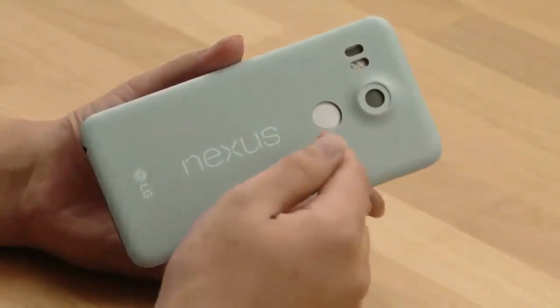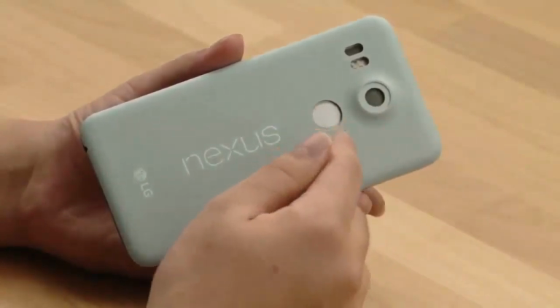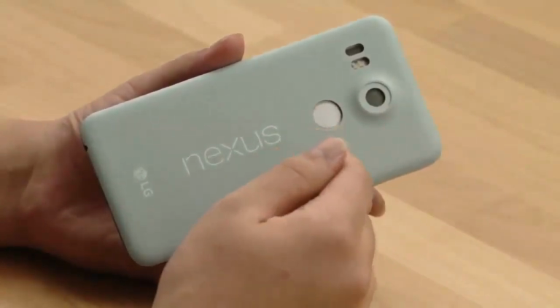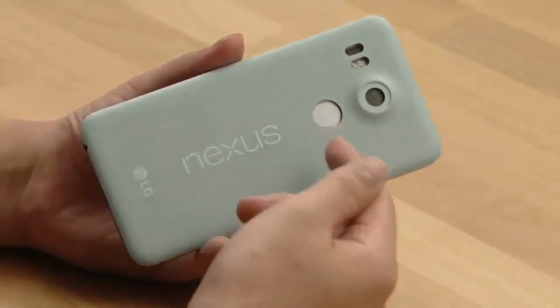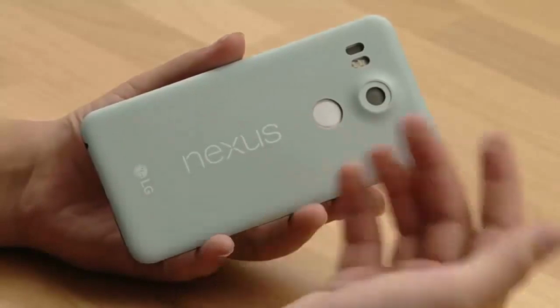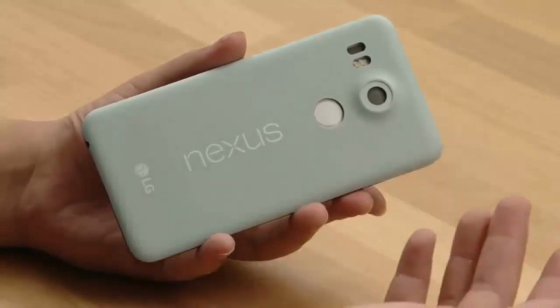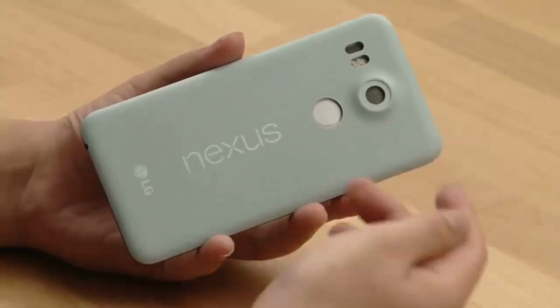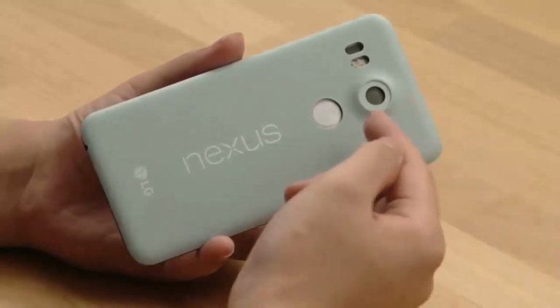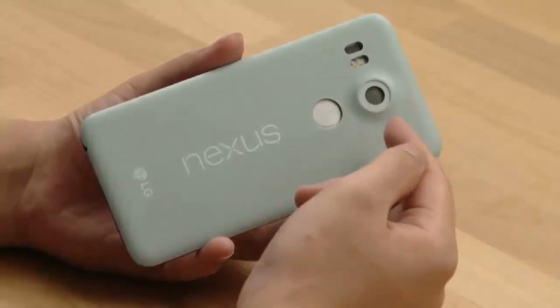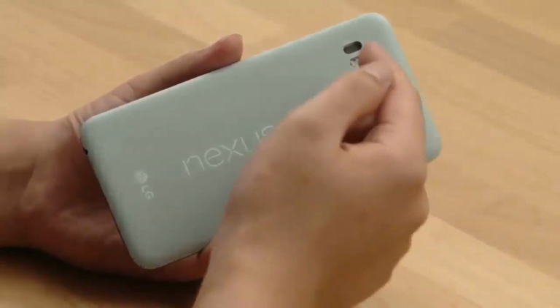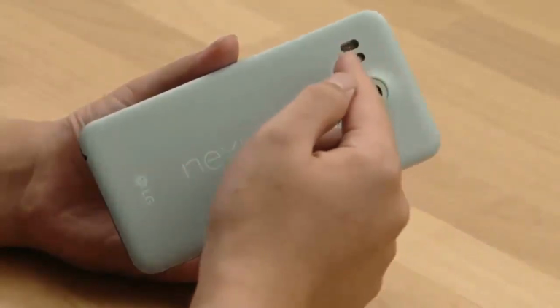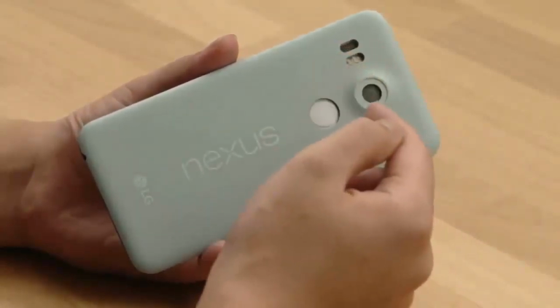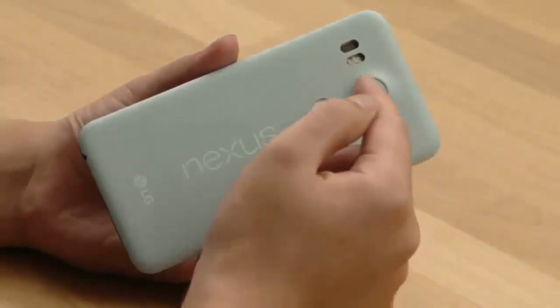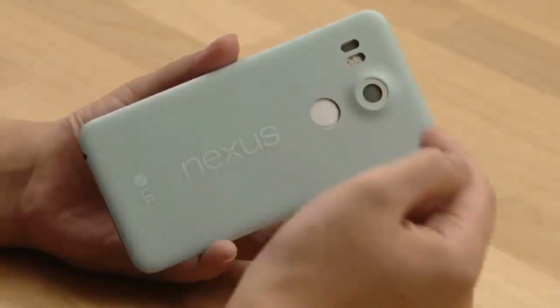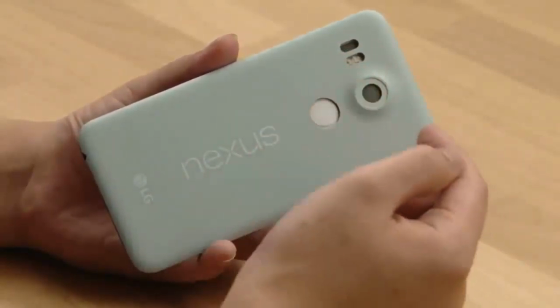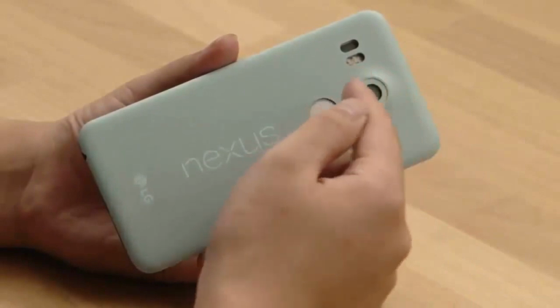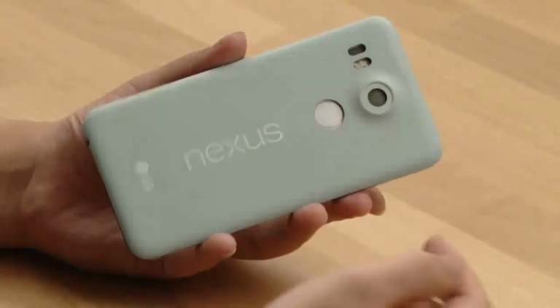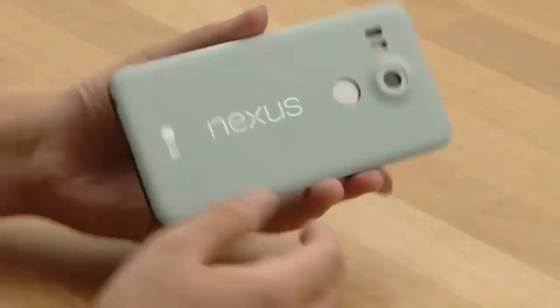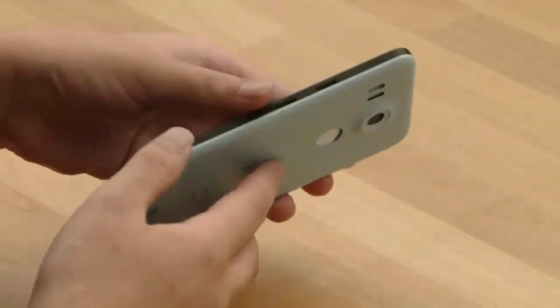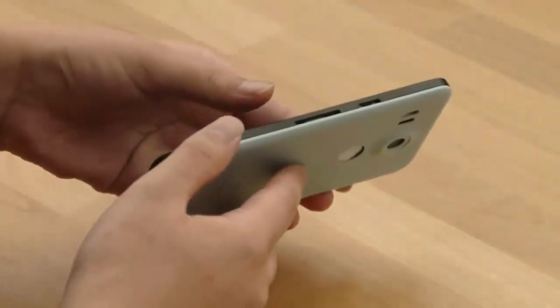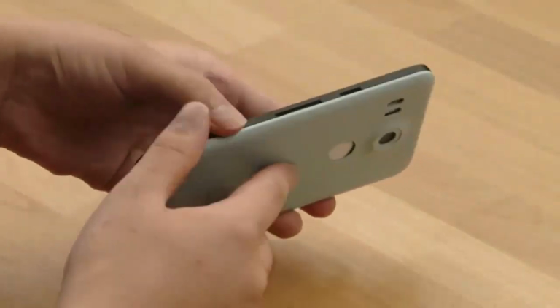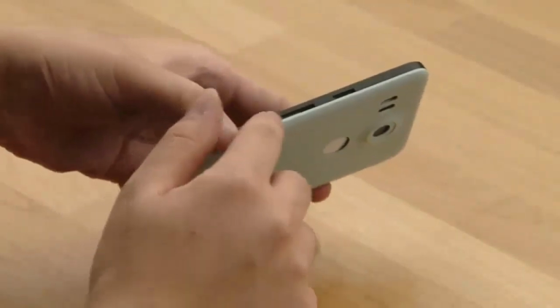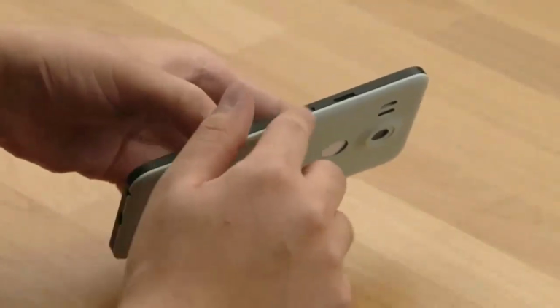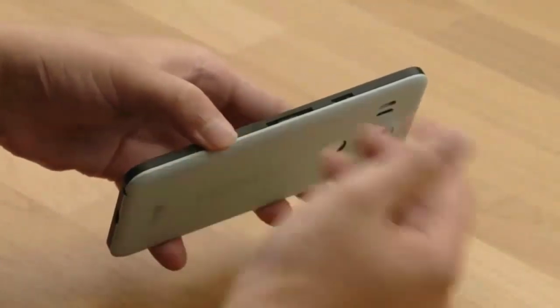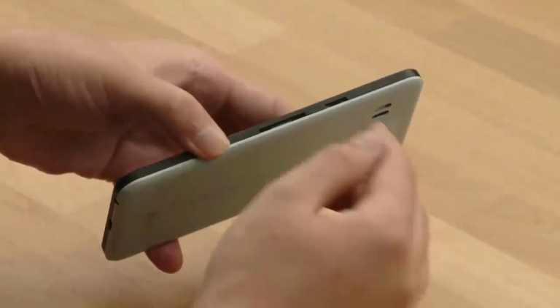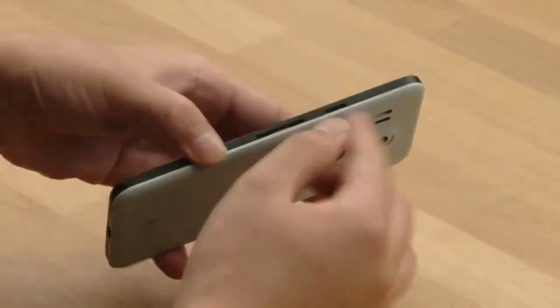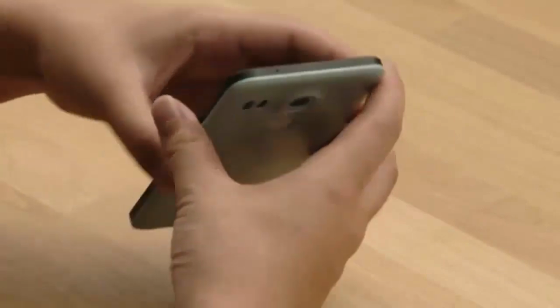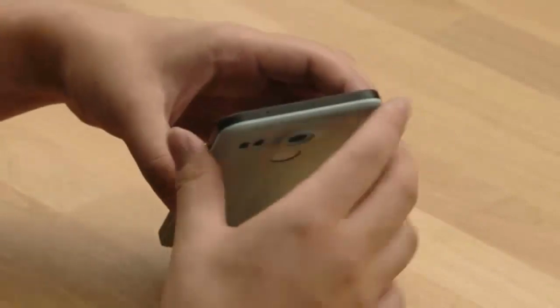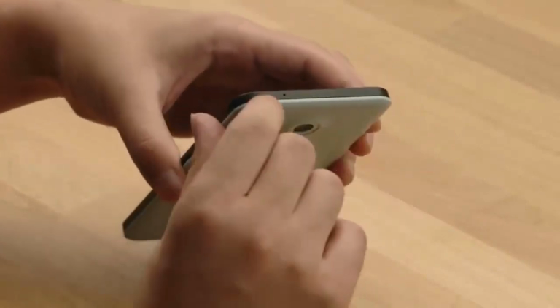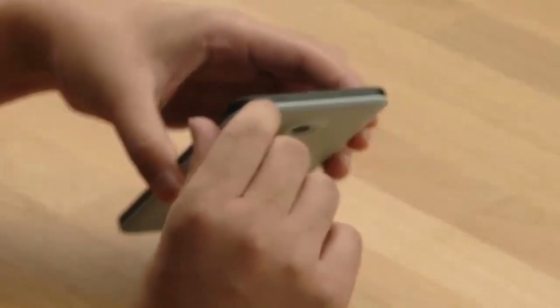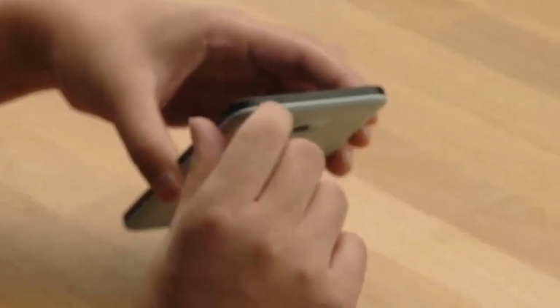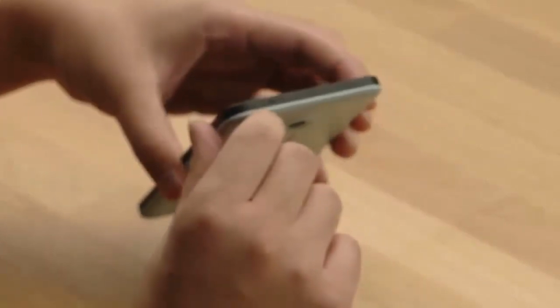There is a fingerprint sensor — of course this is not going to be in white. There's a camera and a laser autofocus sensor with LED flash. On the right we have the volume rocker presumably, the power key, and the secondary microphone.